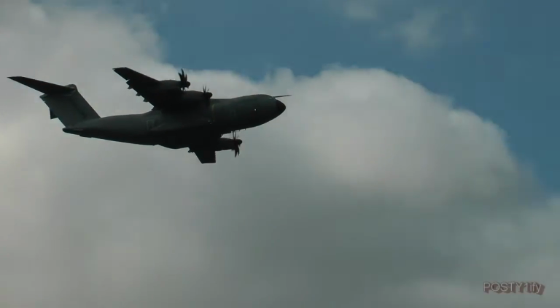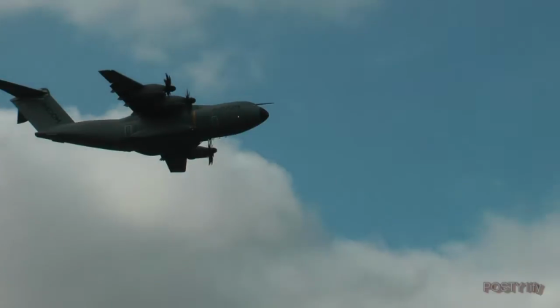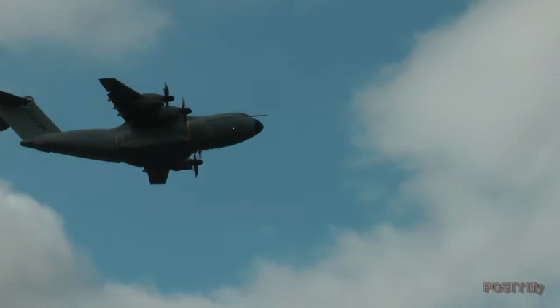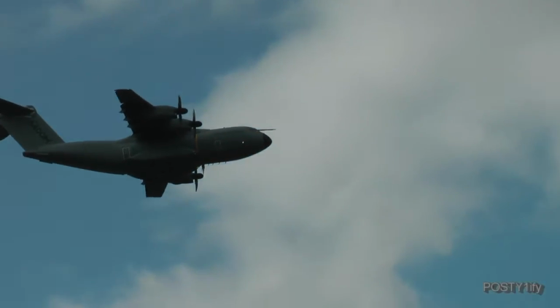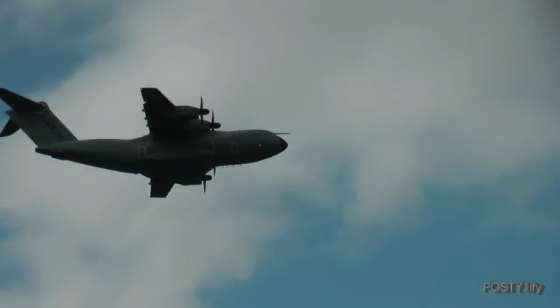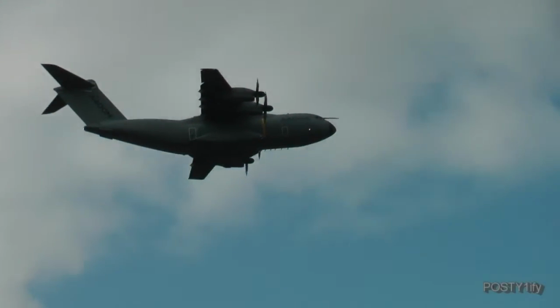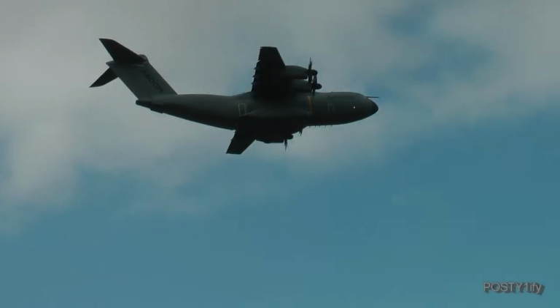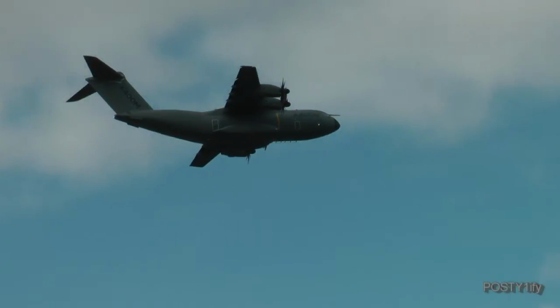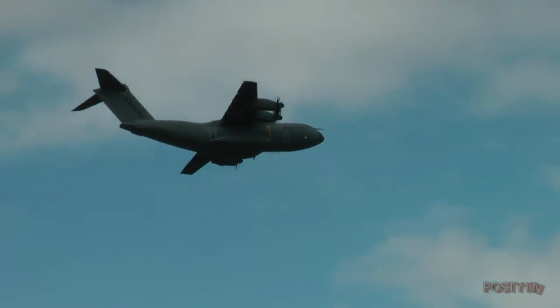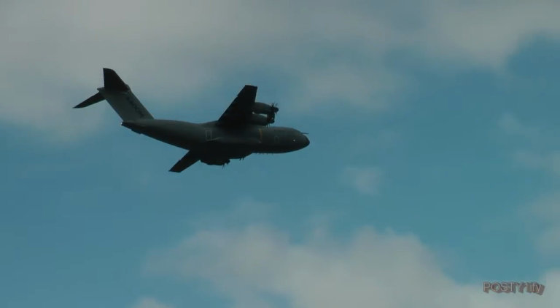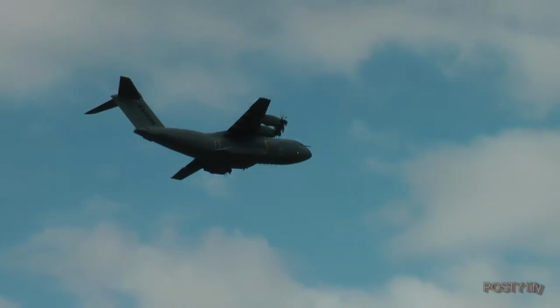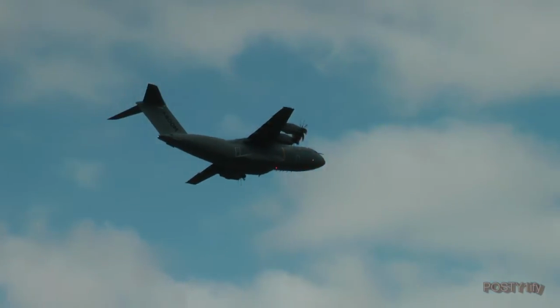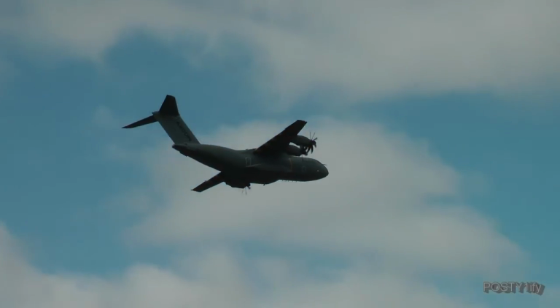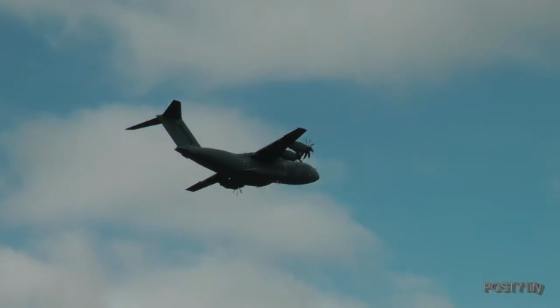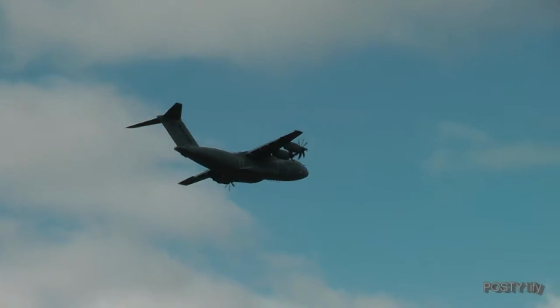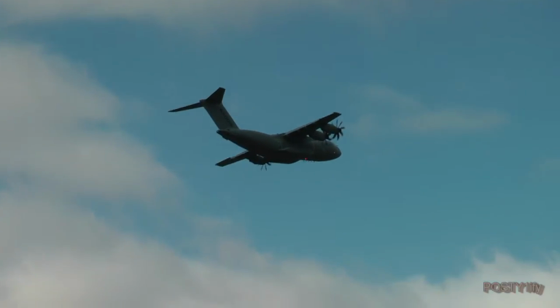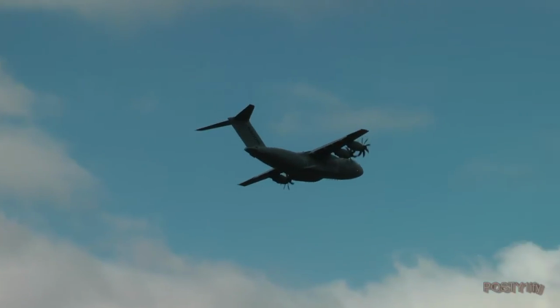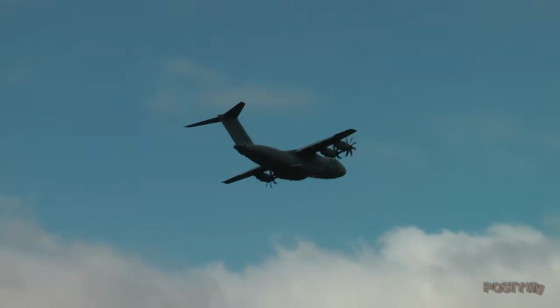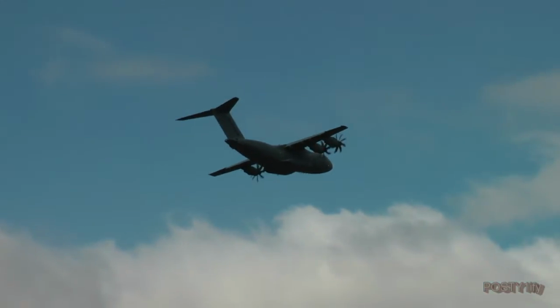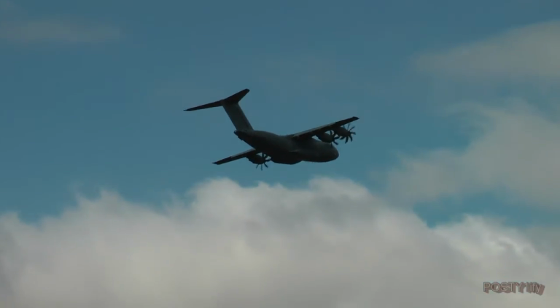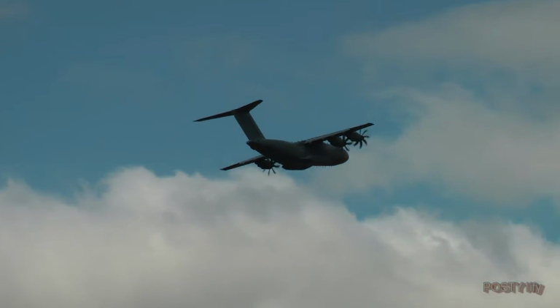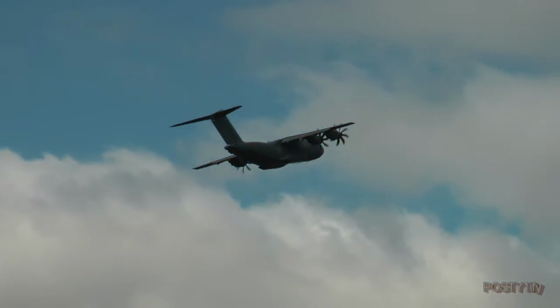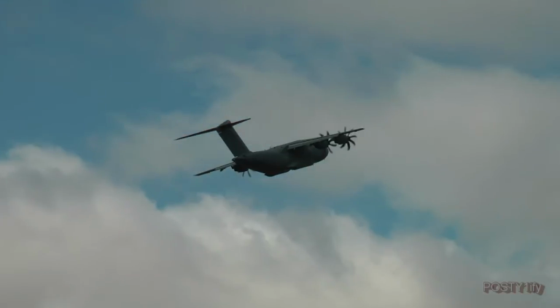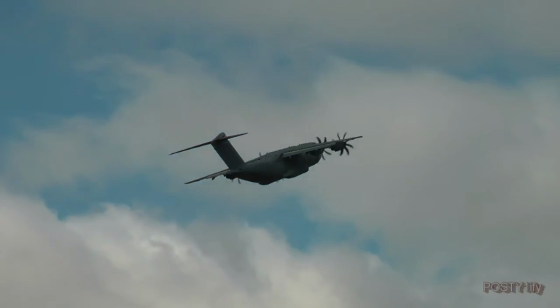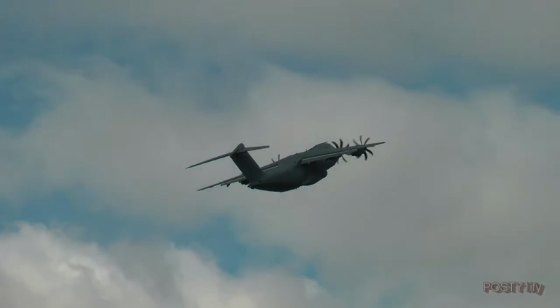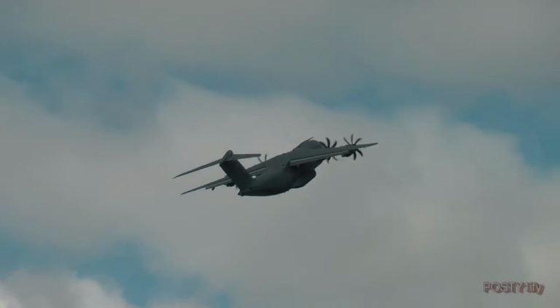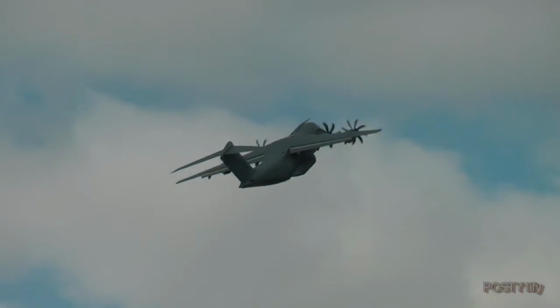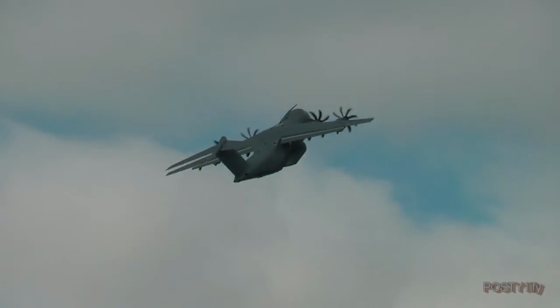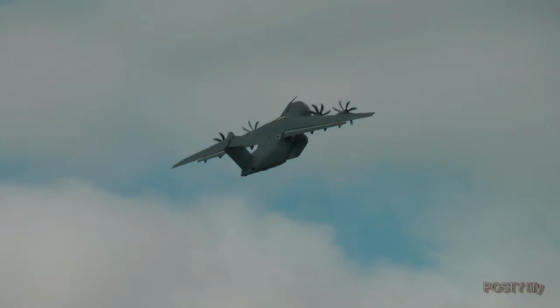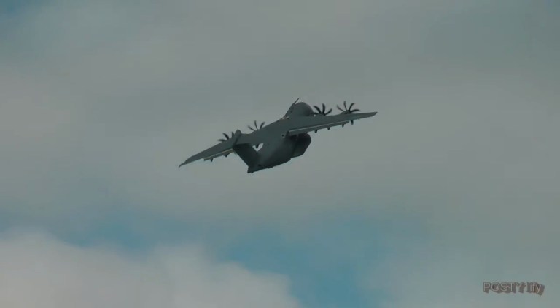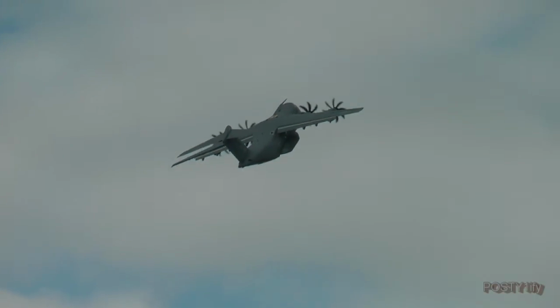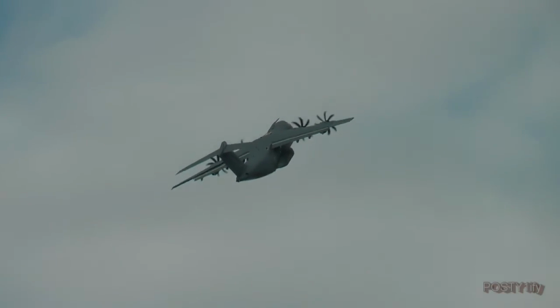A slow pass here. One of the roles of the A400M, beyond airlift, is the fueling of helicopters. The RAF won't use that facility on this aeroplane, but some of its other customers certainly will. And there's a slow speed climb out.